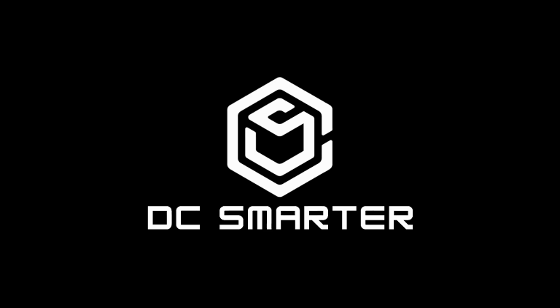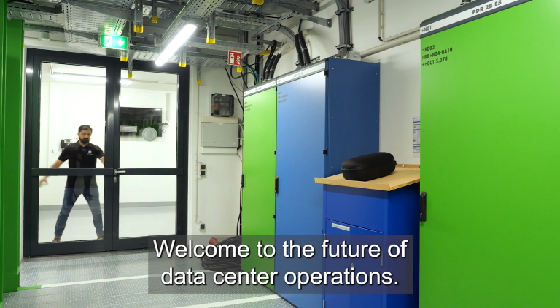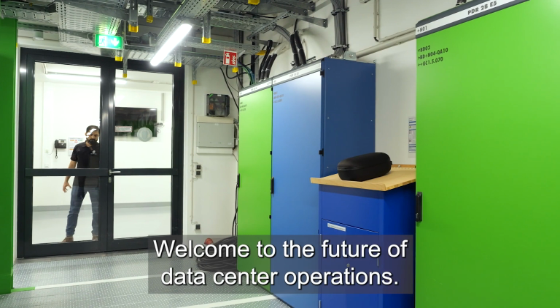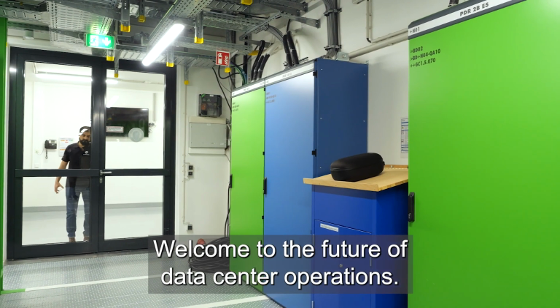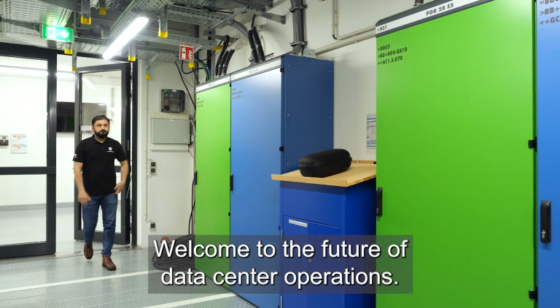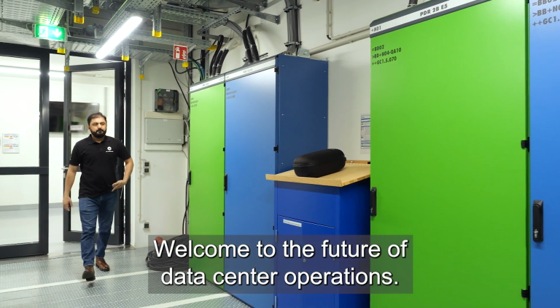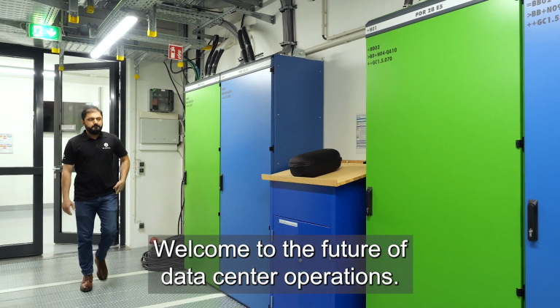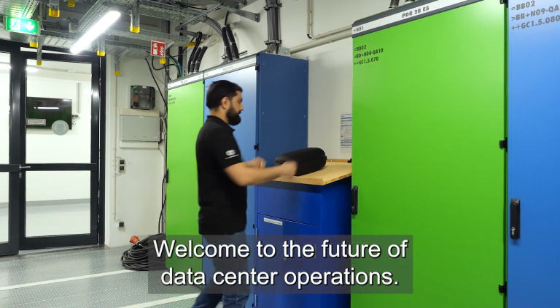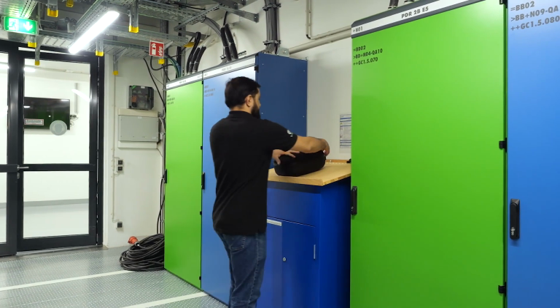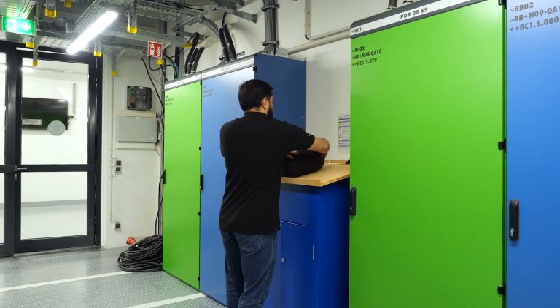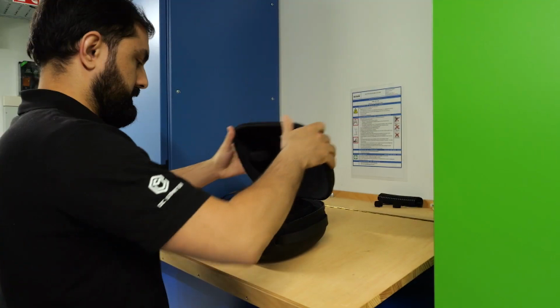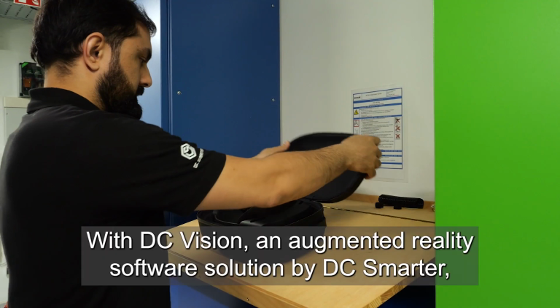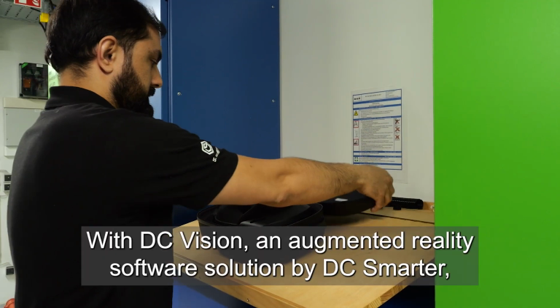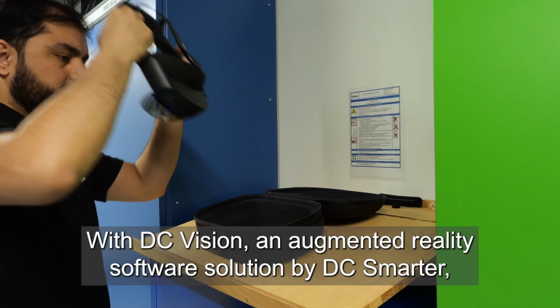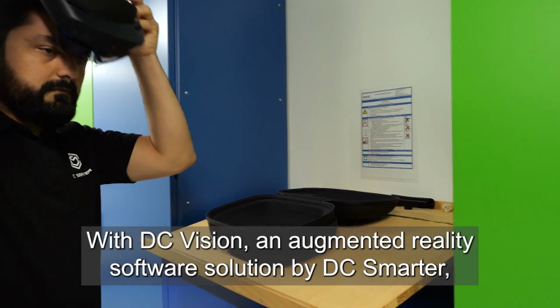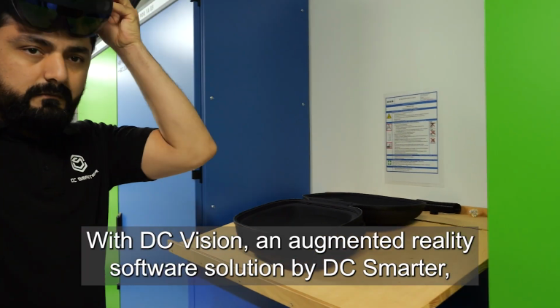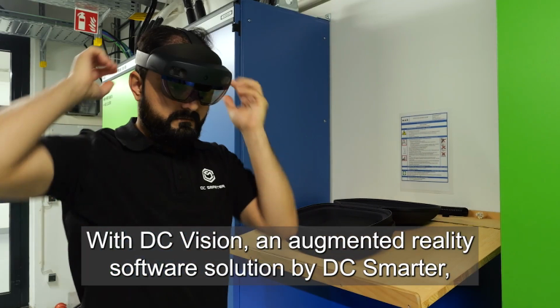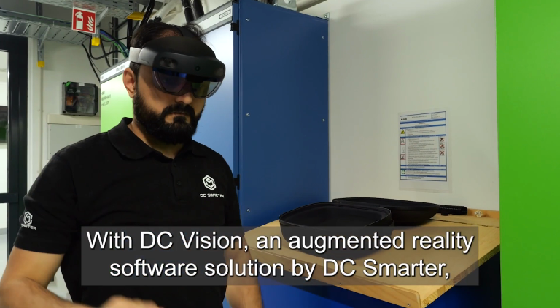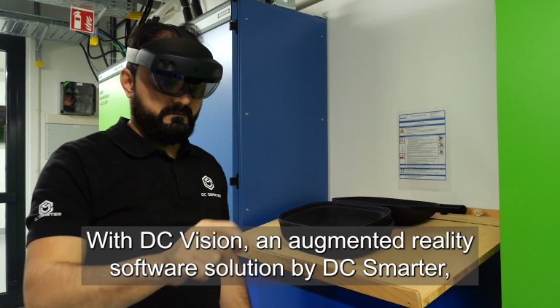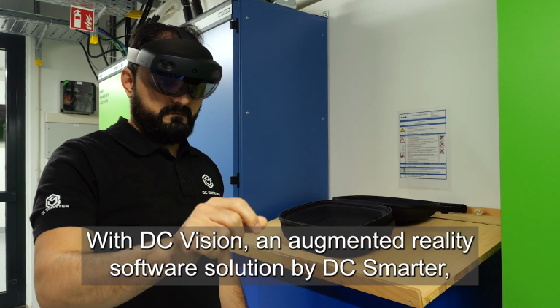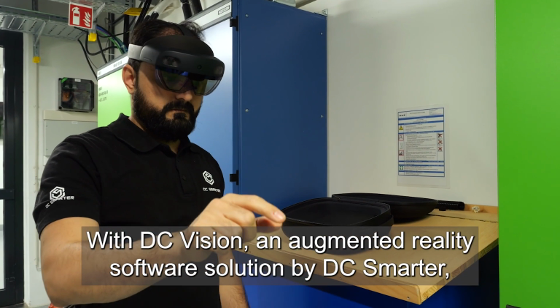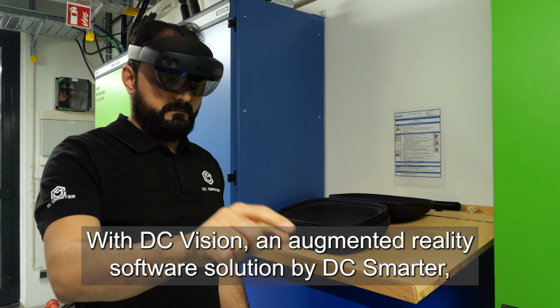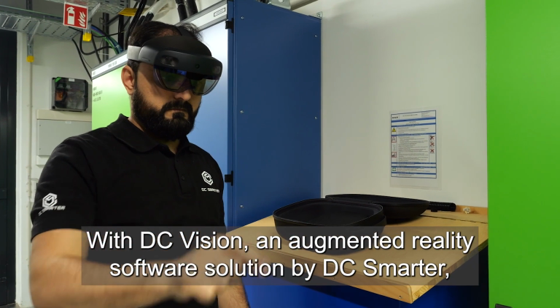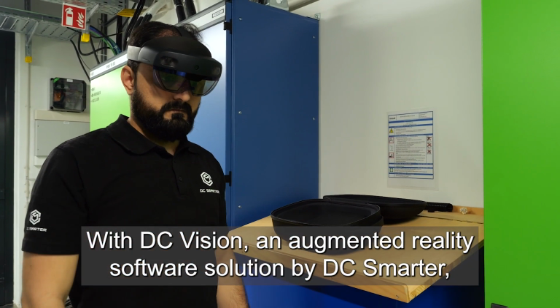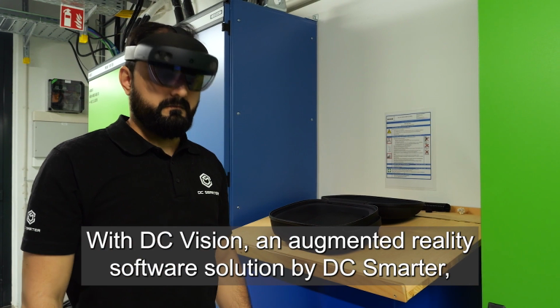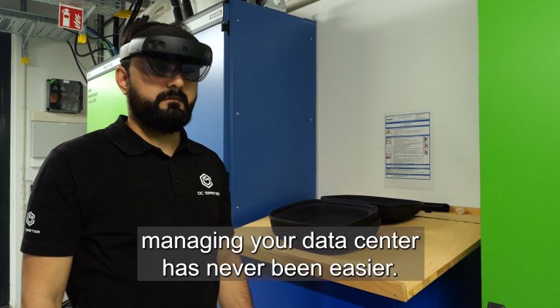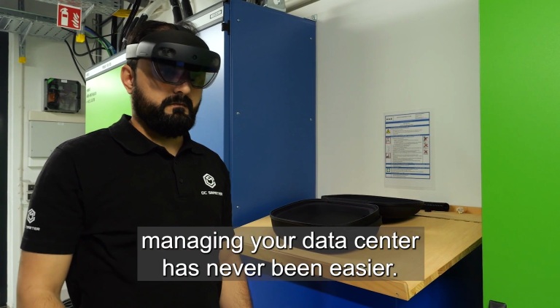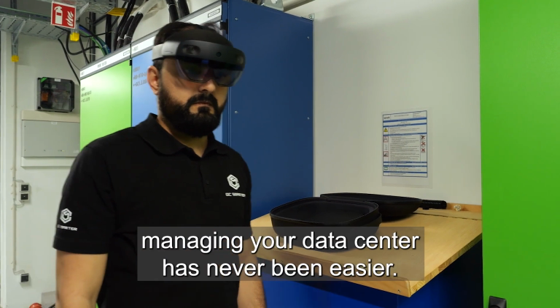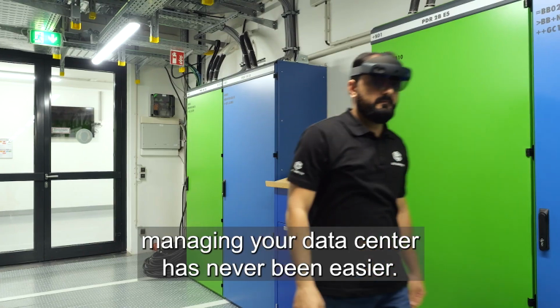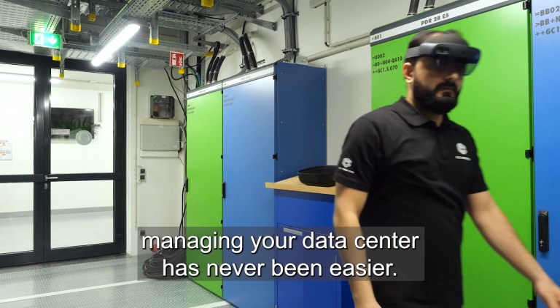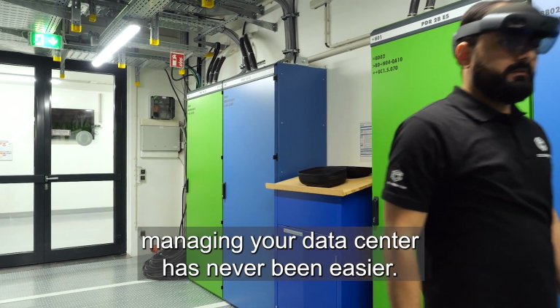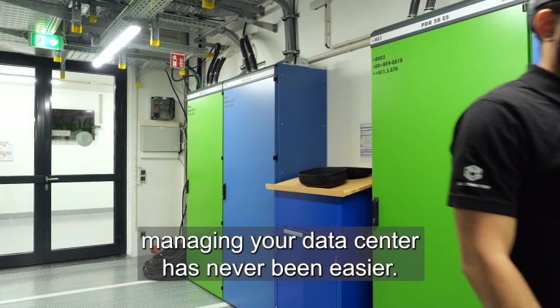Welcome to the future of data center operations. With DC Vision, an augmented reality software solution by DC Smarter, managing your data center has never been easier.